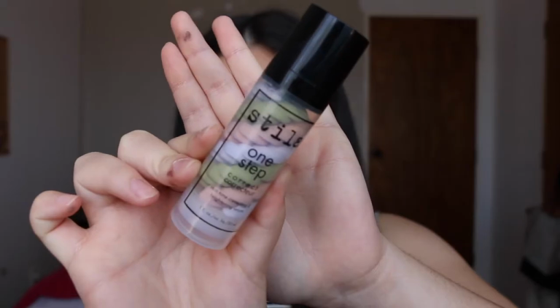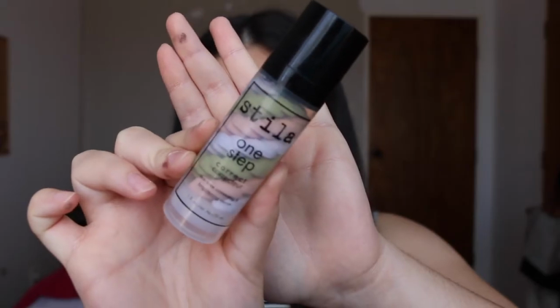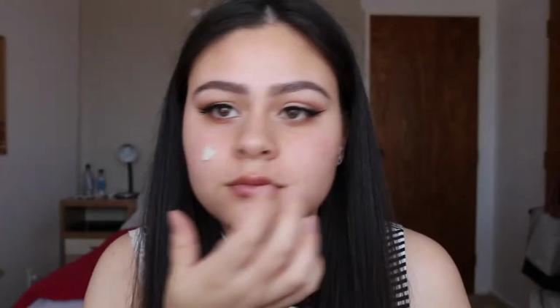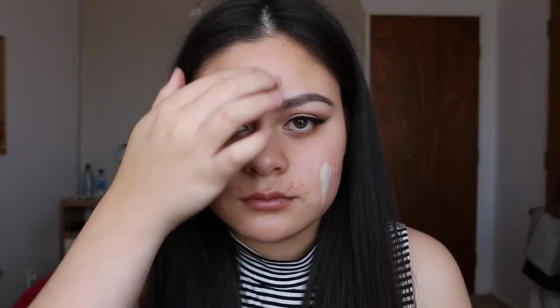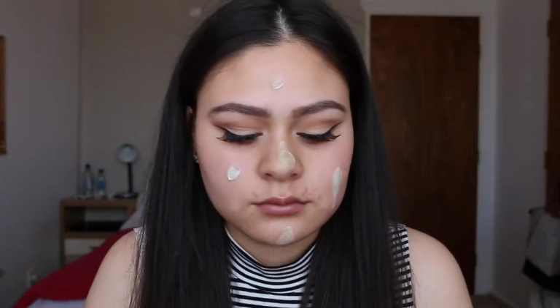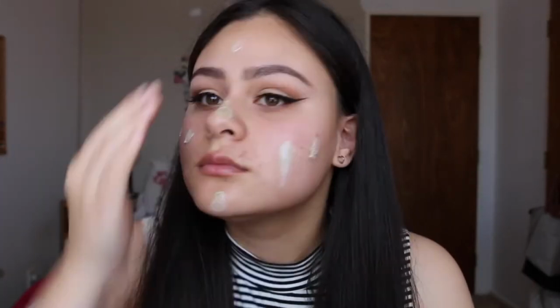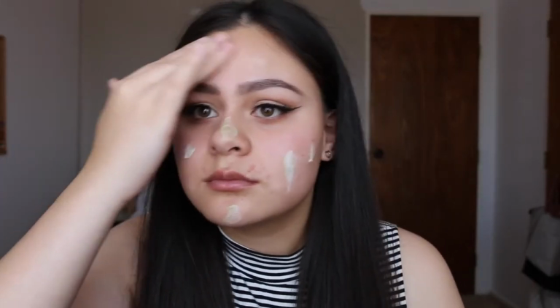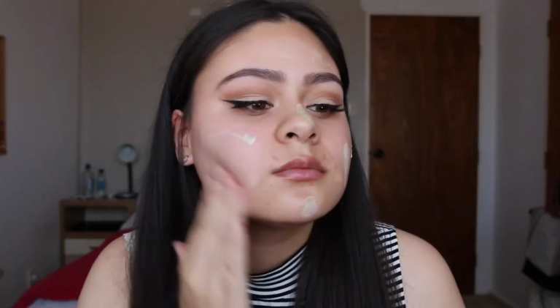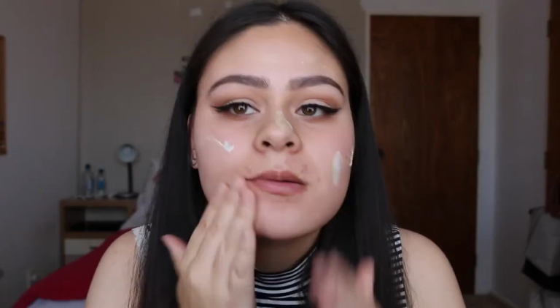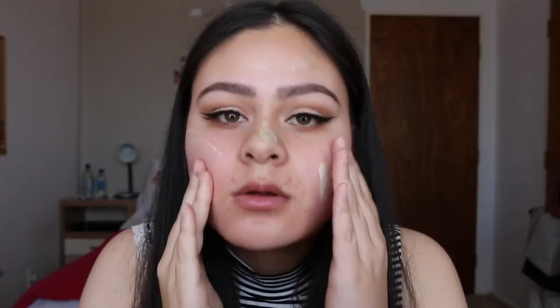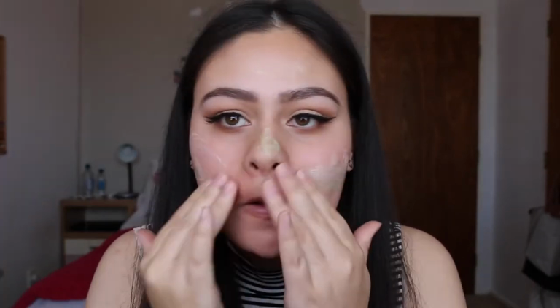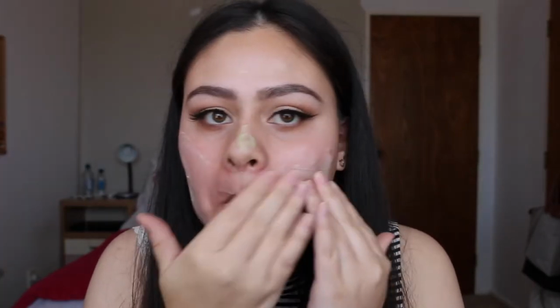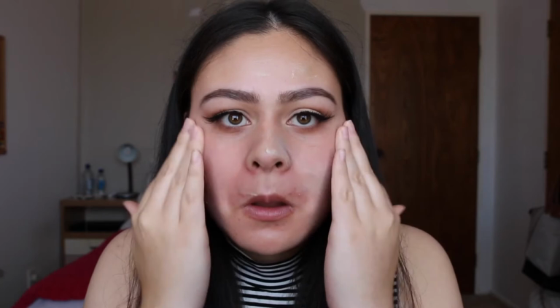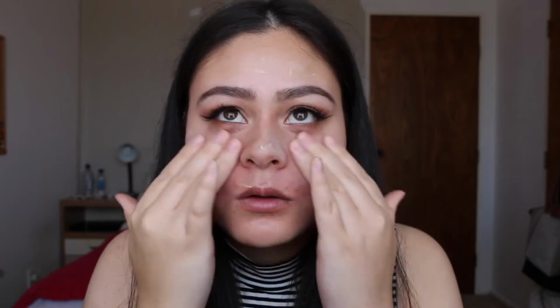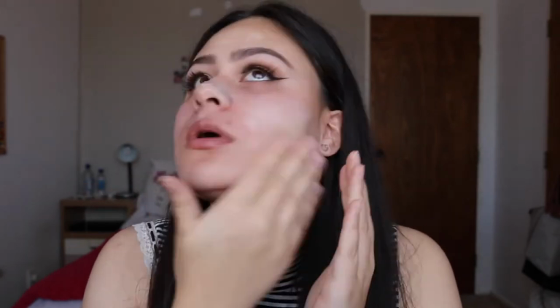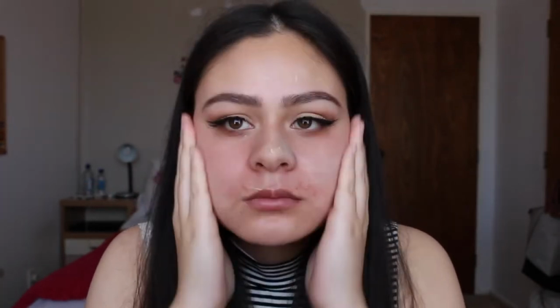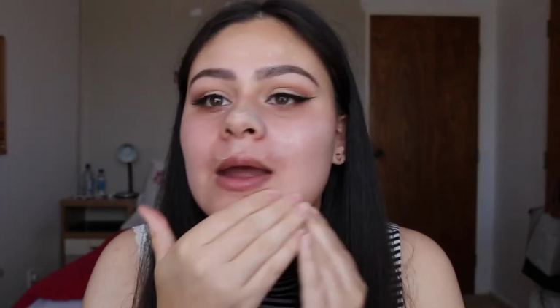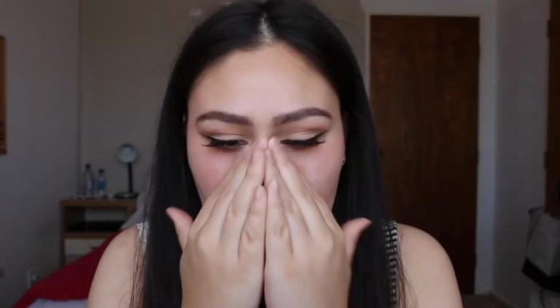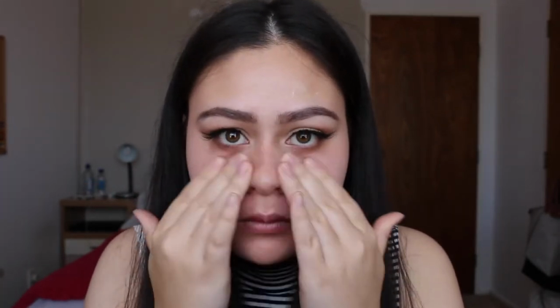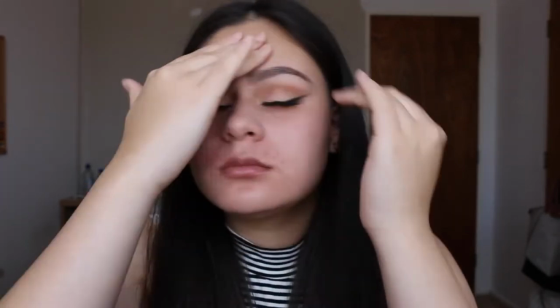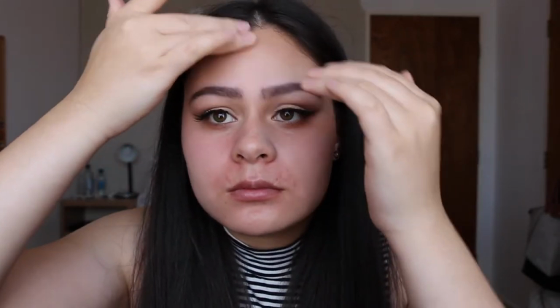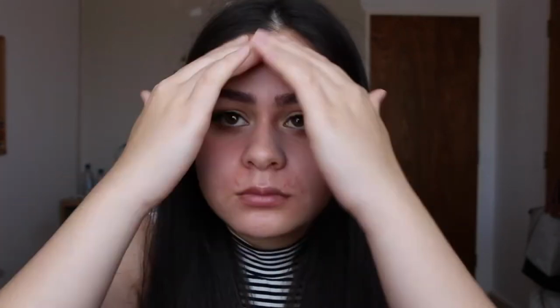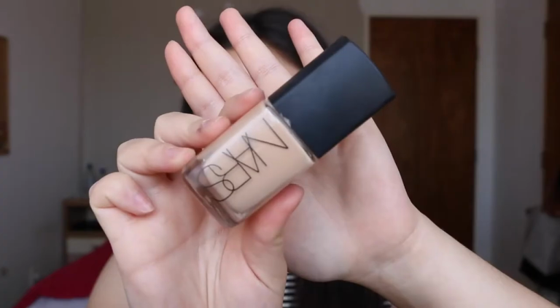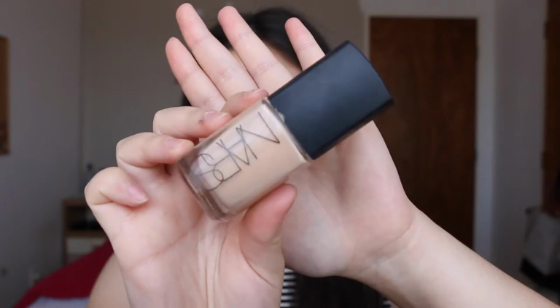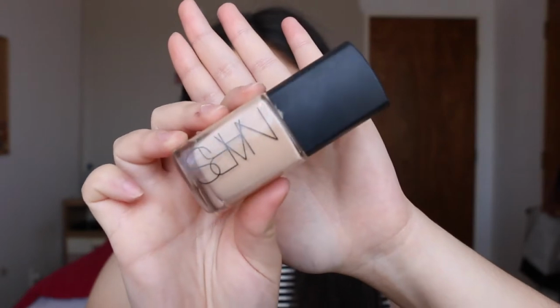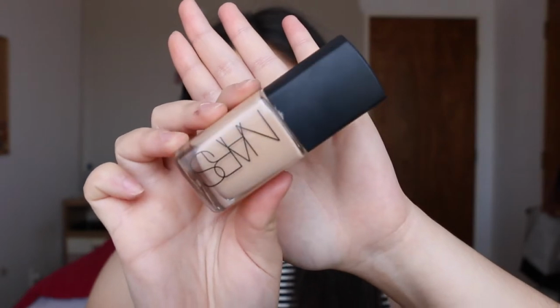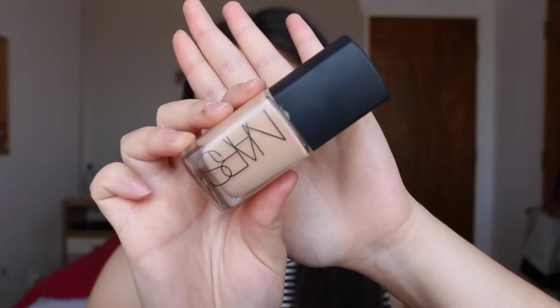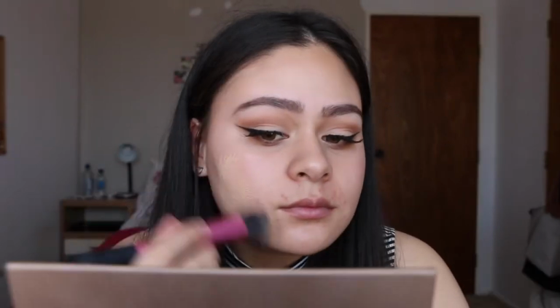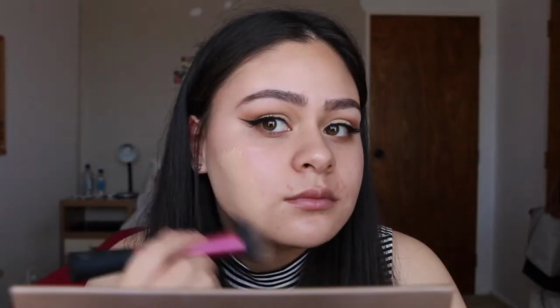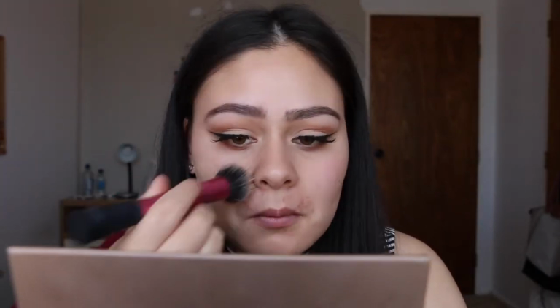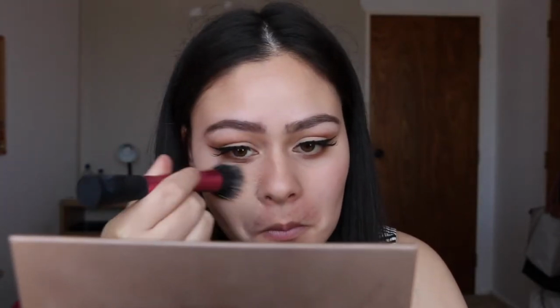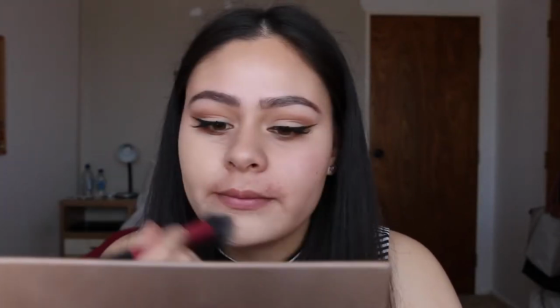I'm then priming my face with the Stila One-Step Correct primer, and then I'm going to use my NARS Sheer Glow Foundation in the shade Santa Fe.